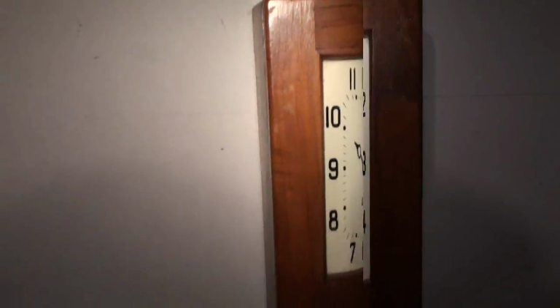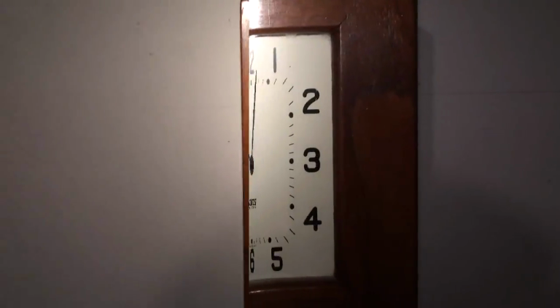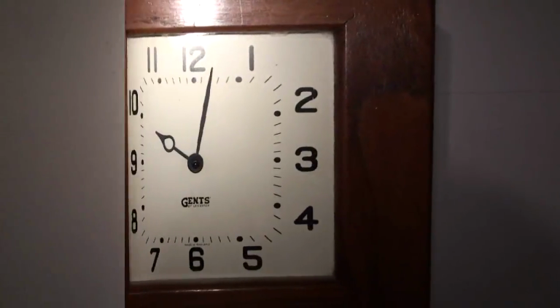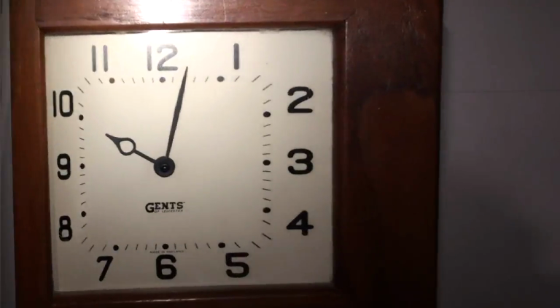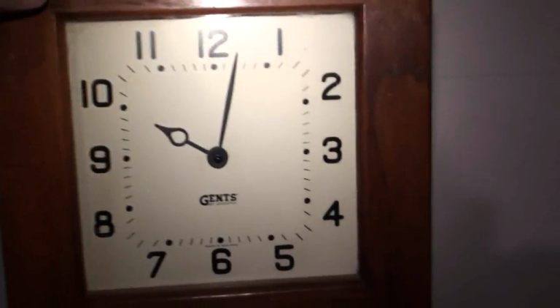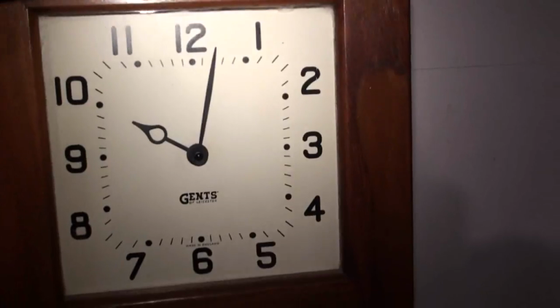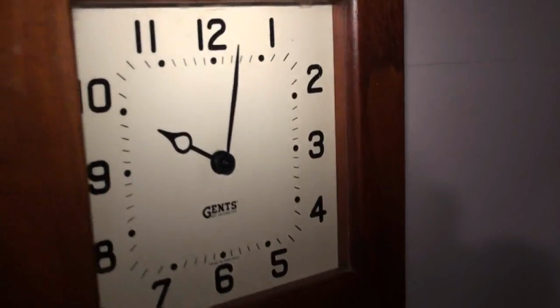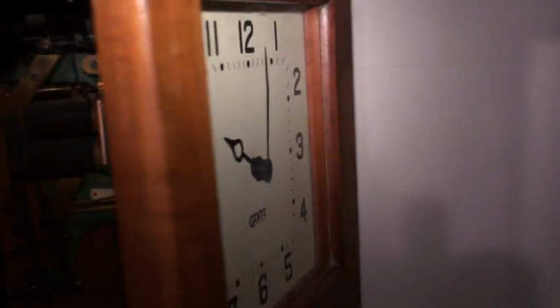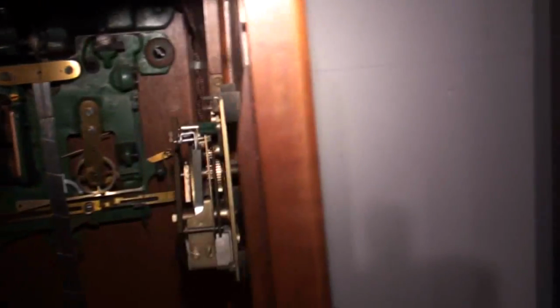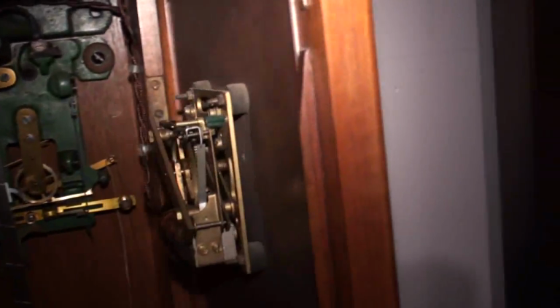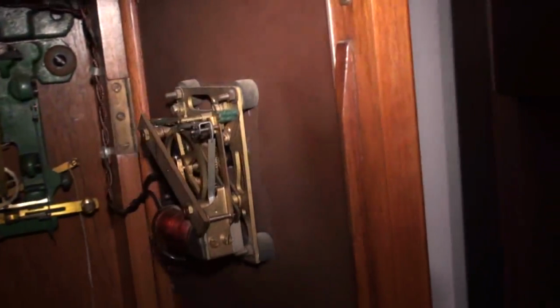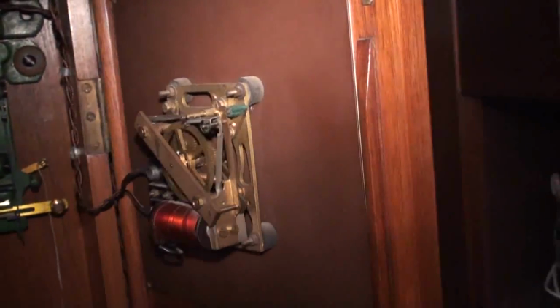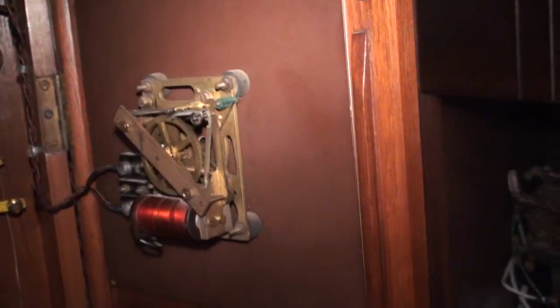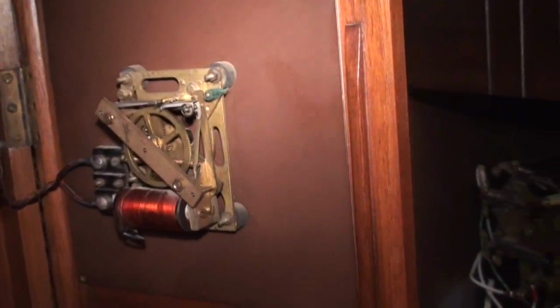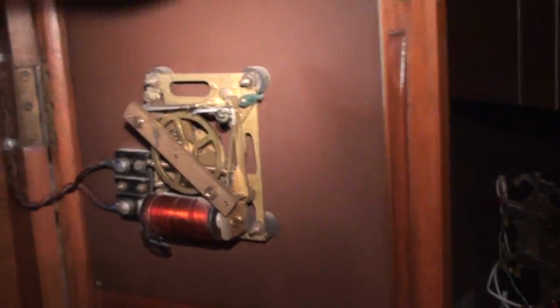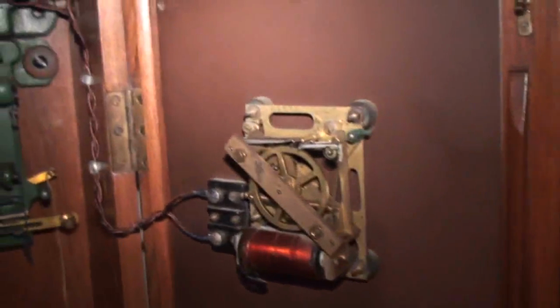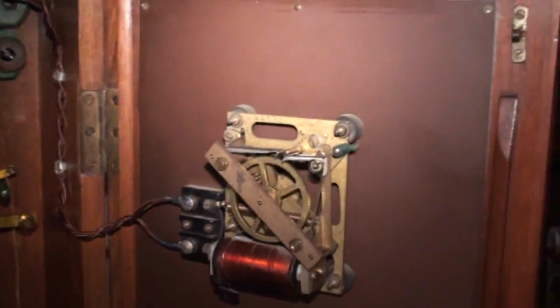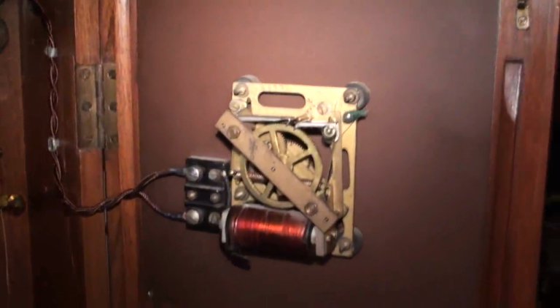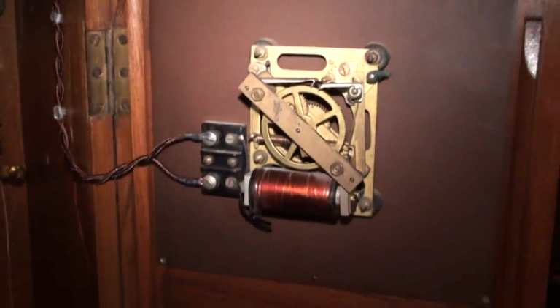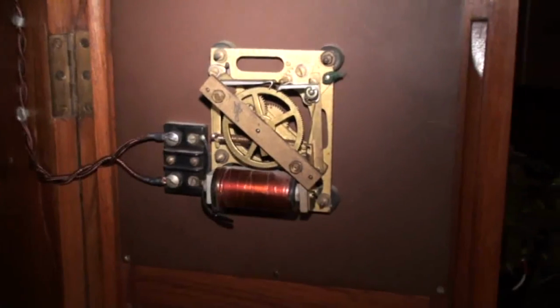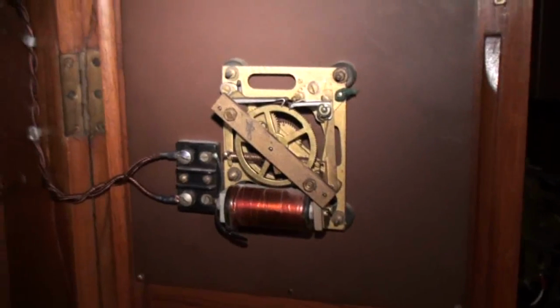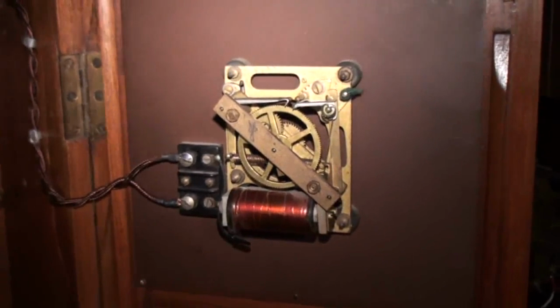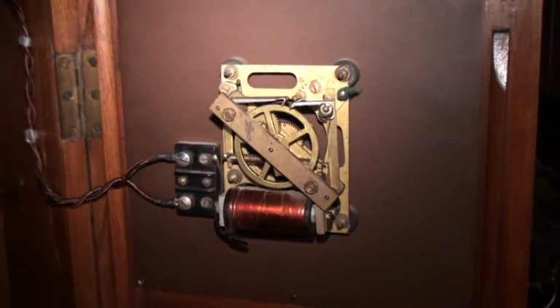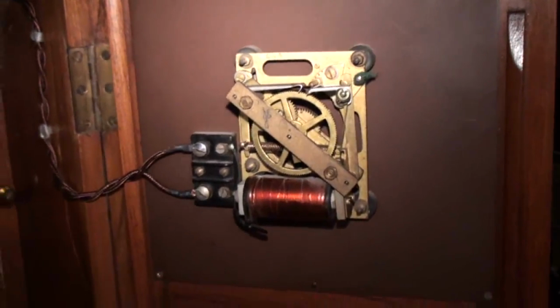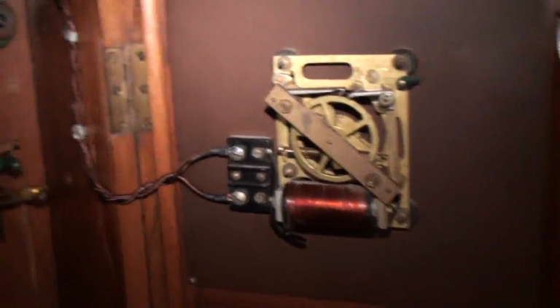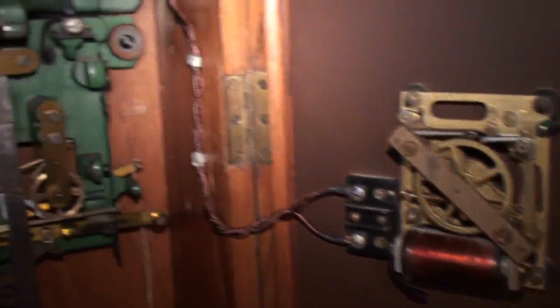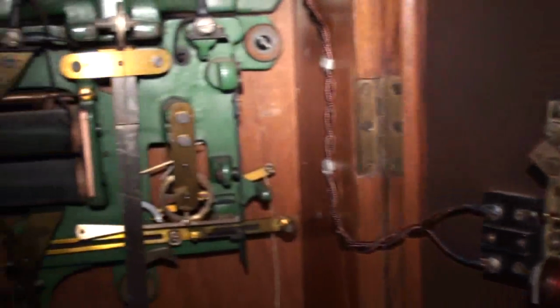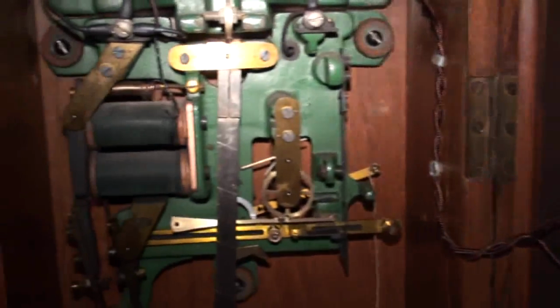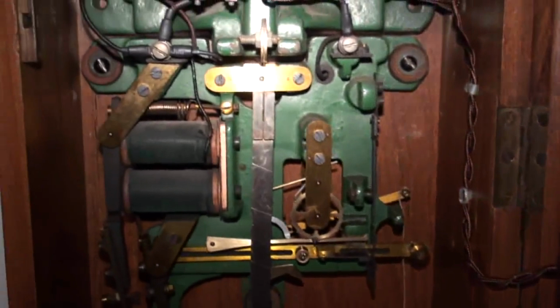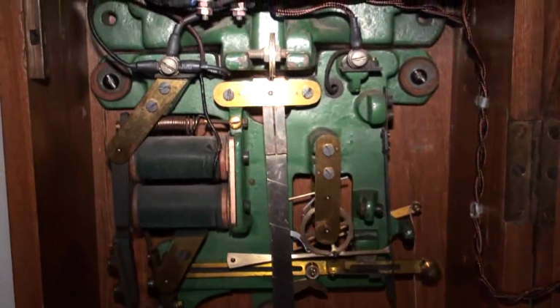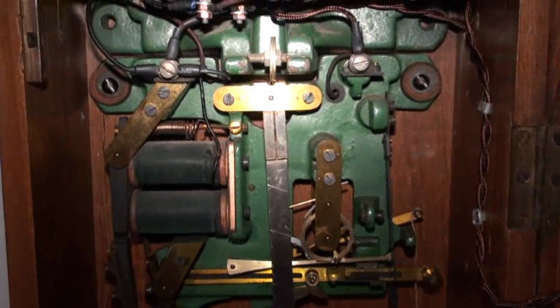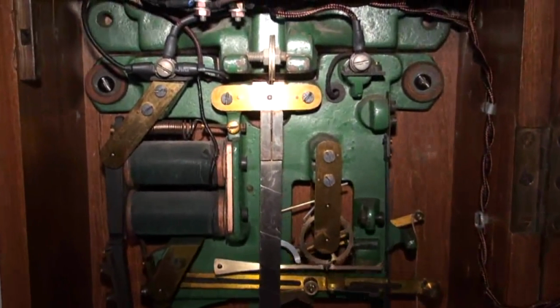So let's open the door. The slave movement mounts on the back of the door, which powers the hands, and then over here is the master movement itself.